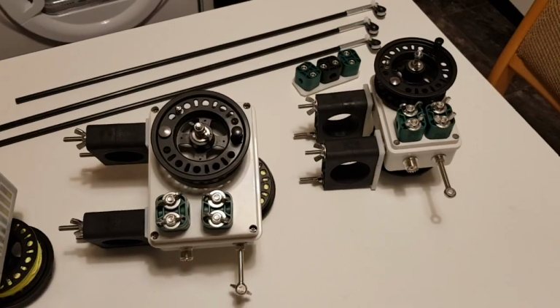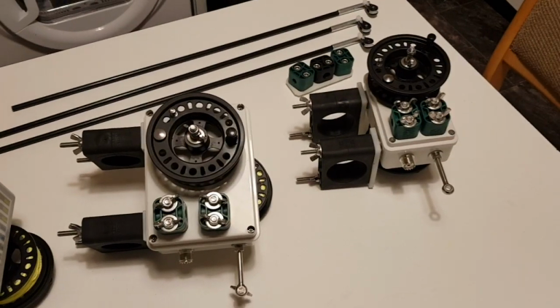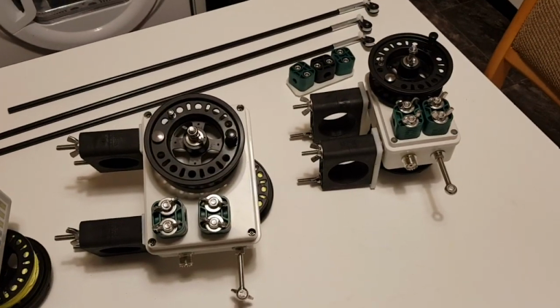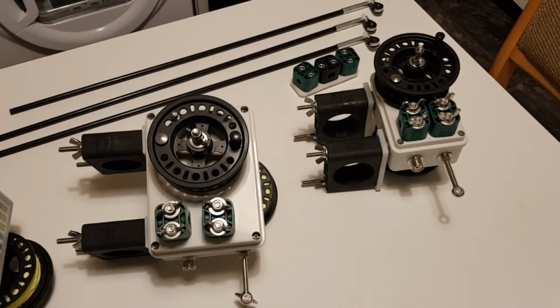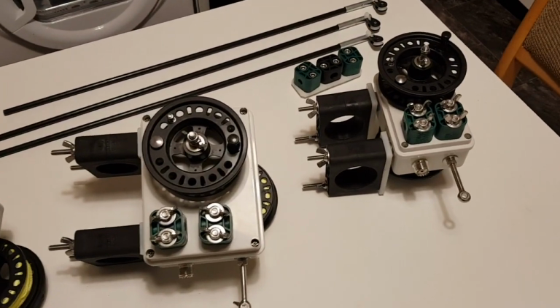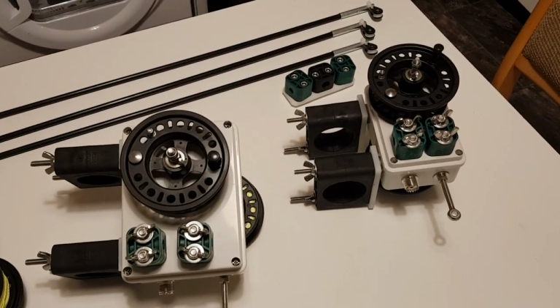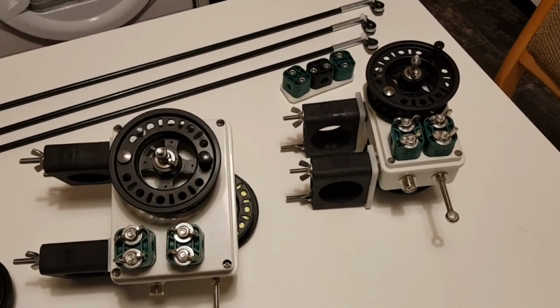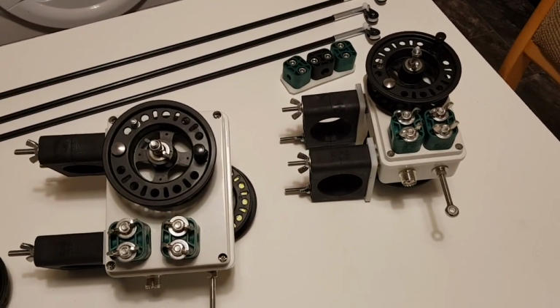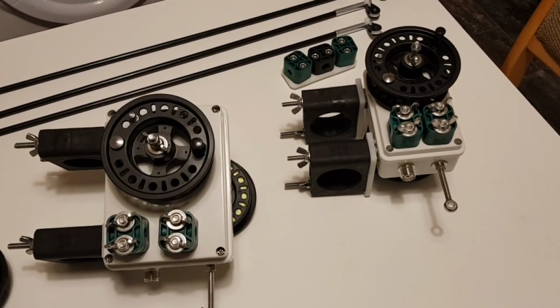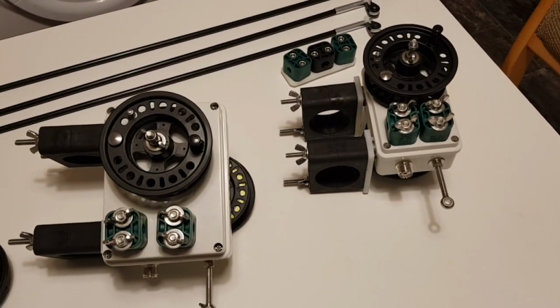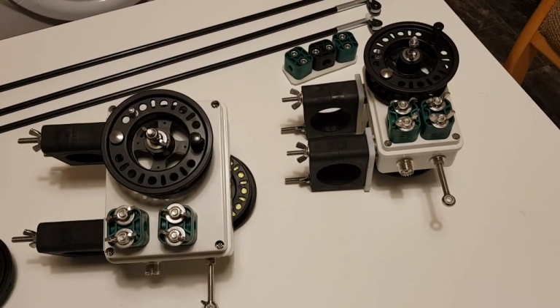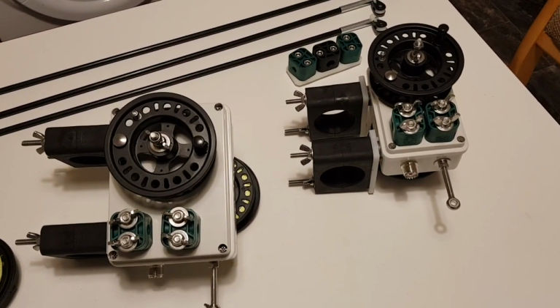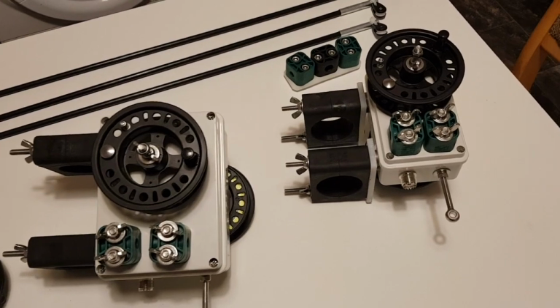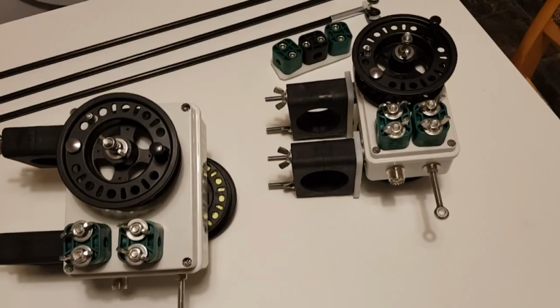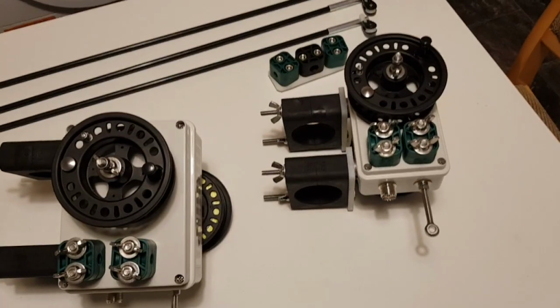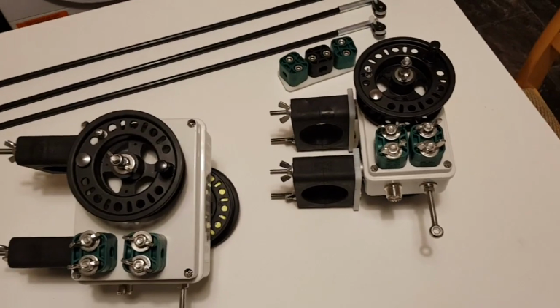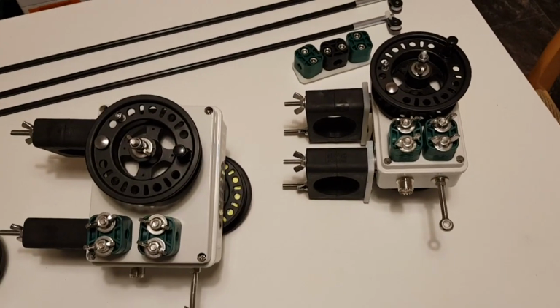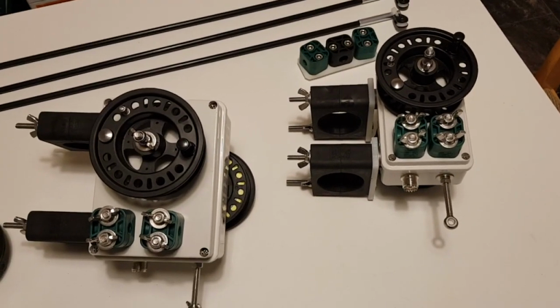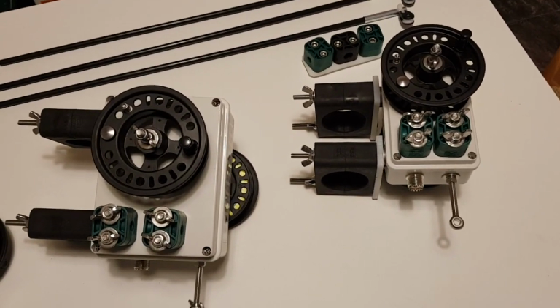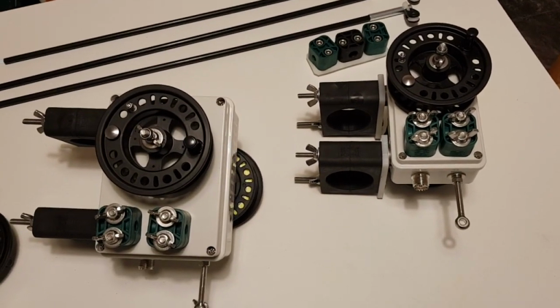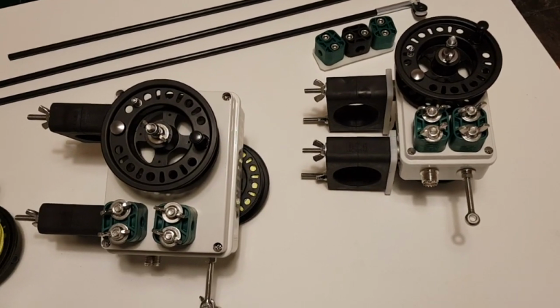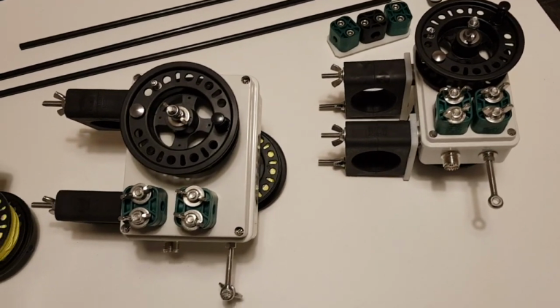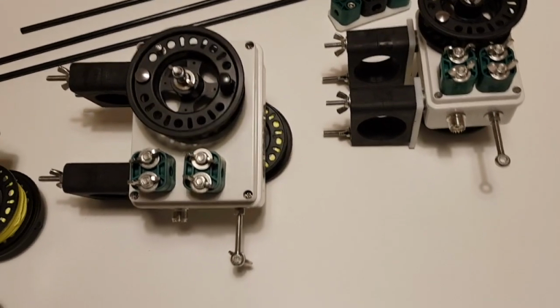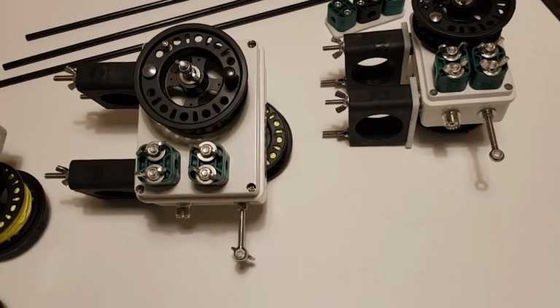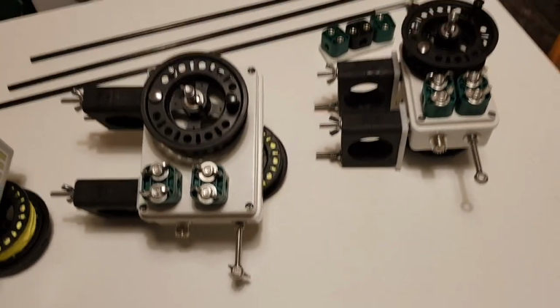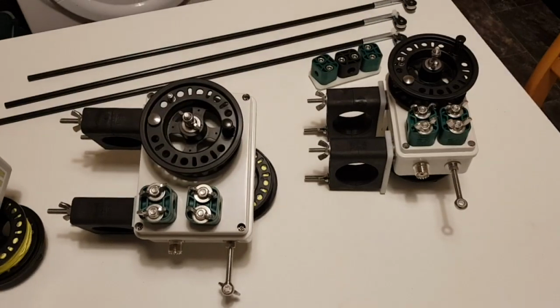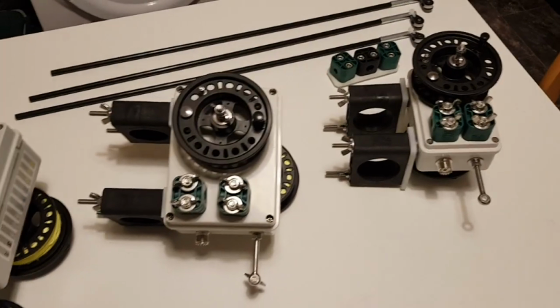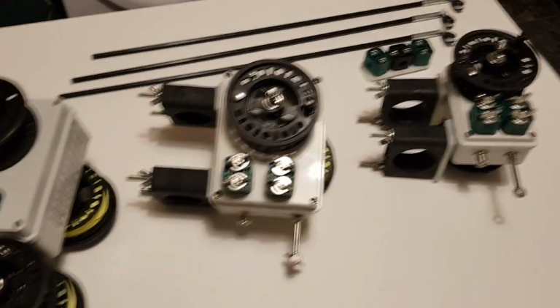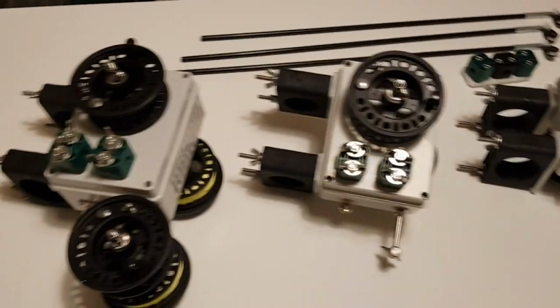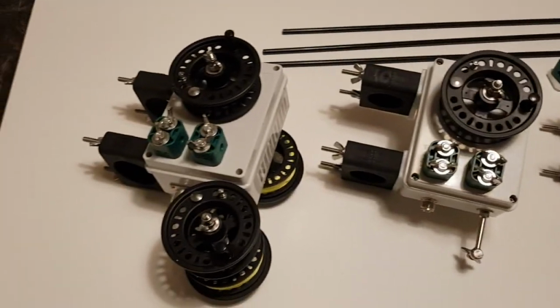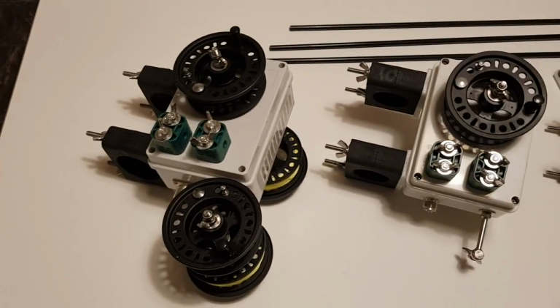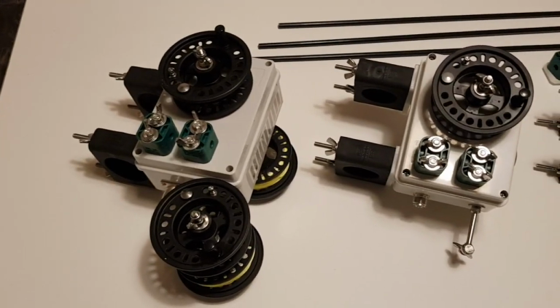Hello YouTube, I'm Colin MM0PX, and in this video we're going to be looking at a new AdjustiWave prototype that I've been working on for the last couple of weeks.